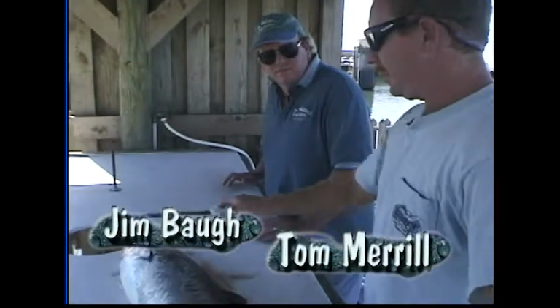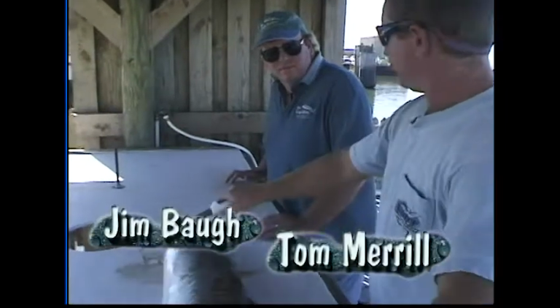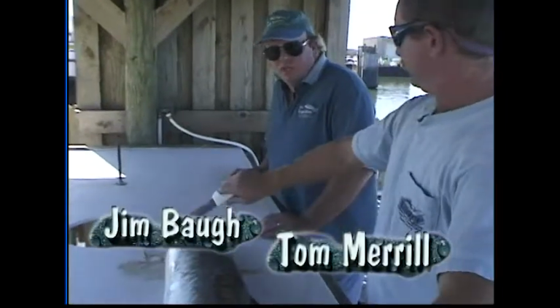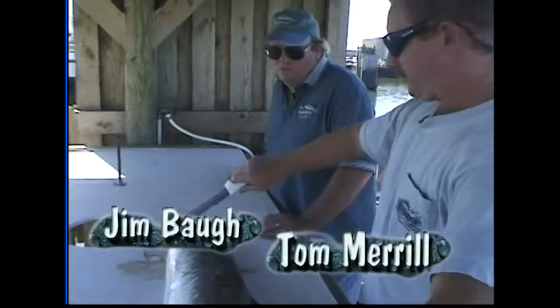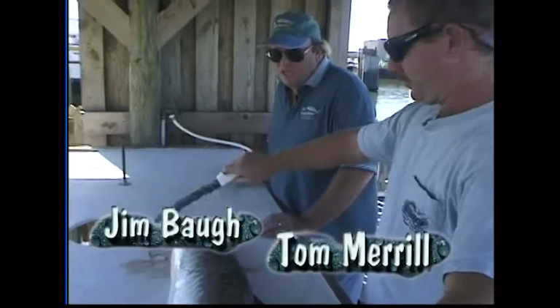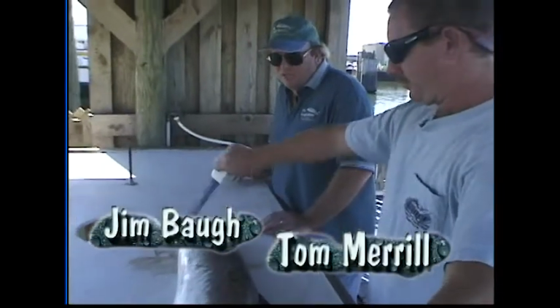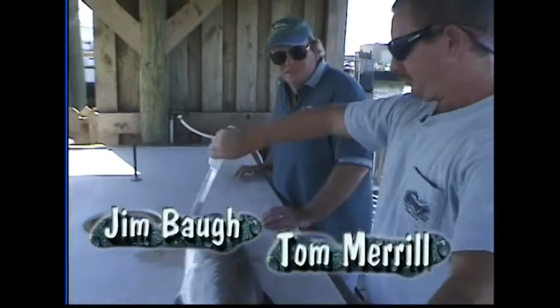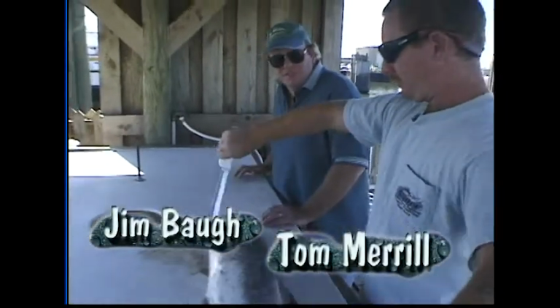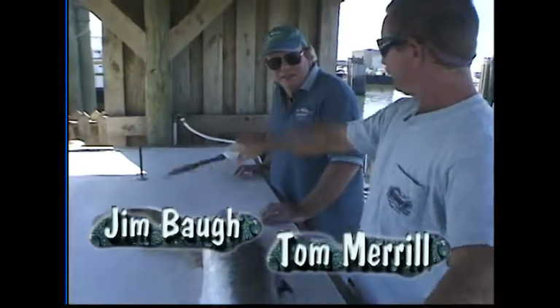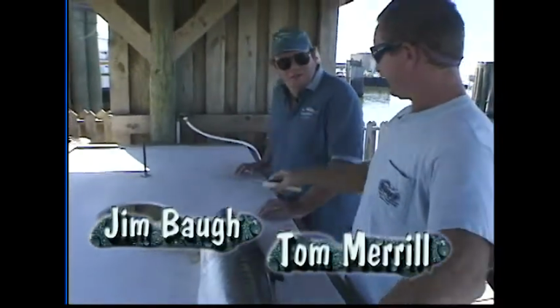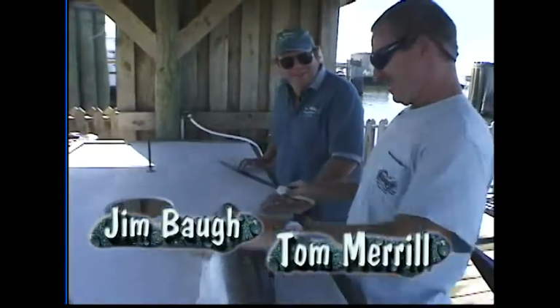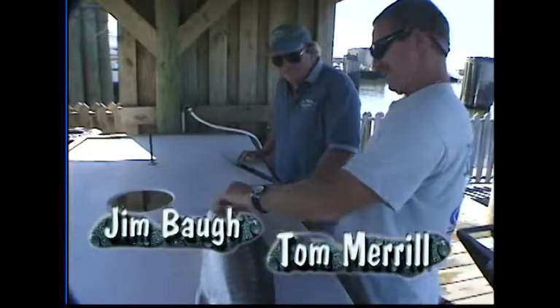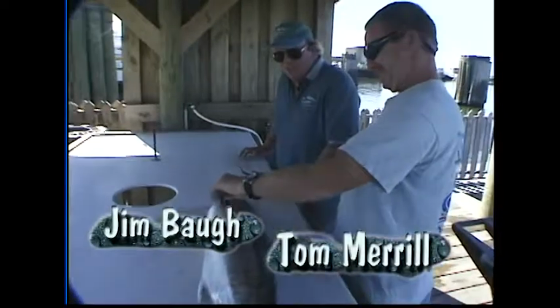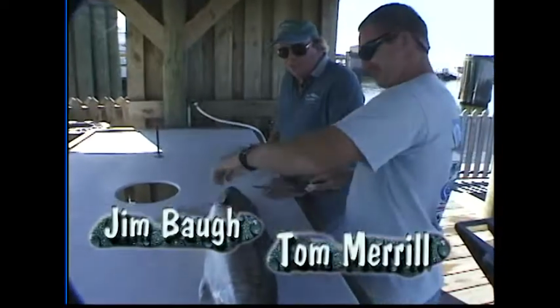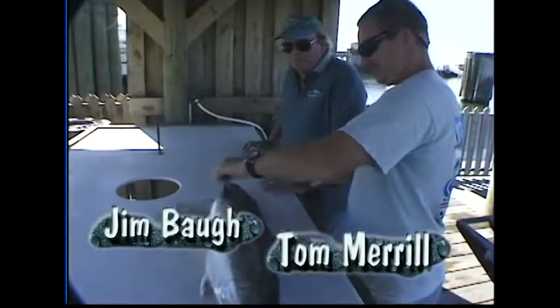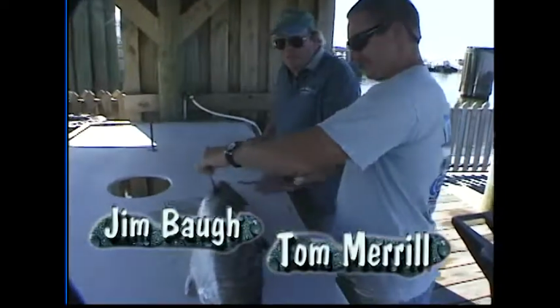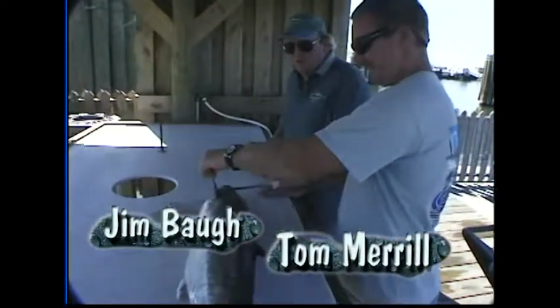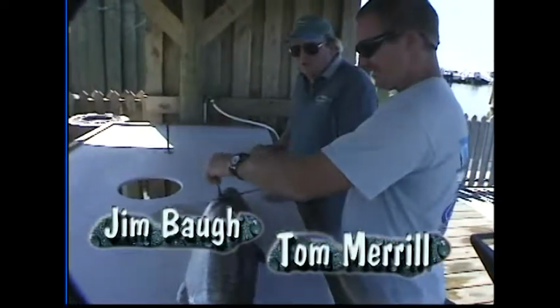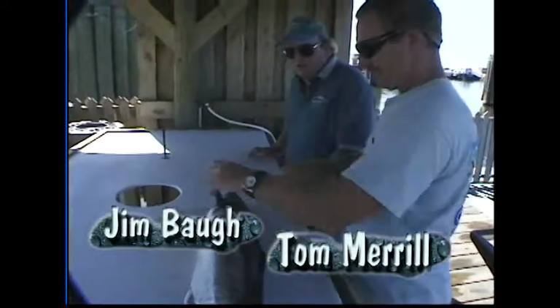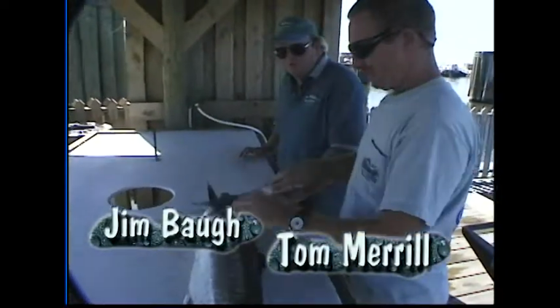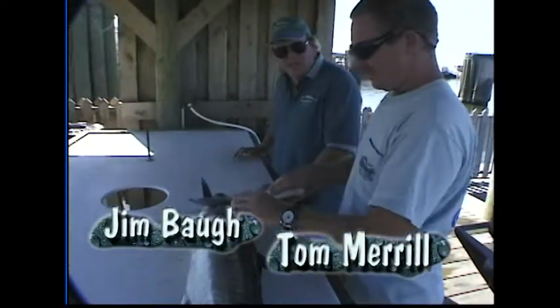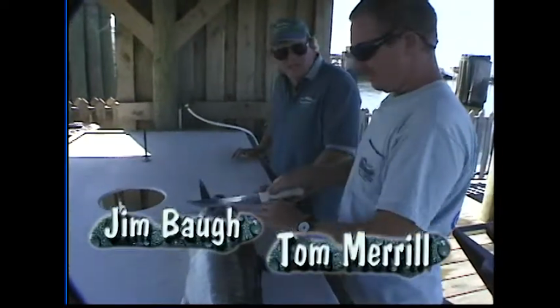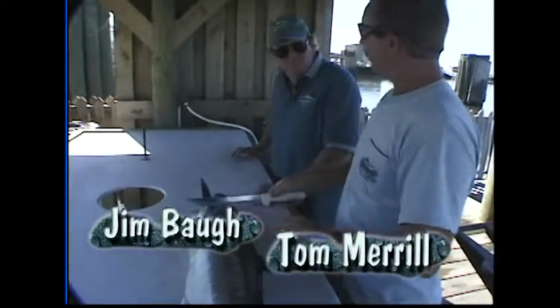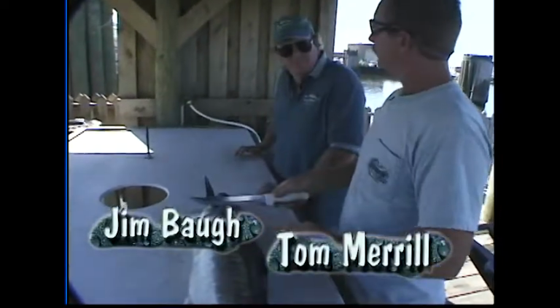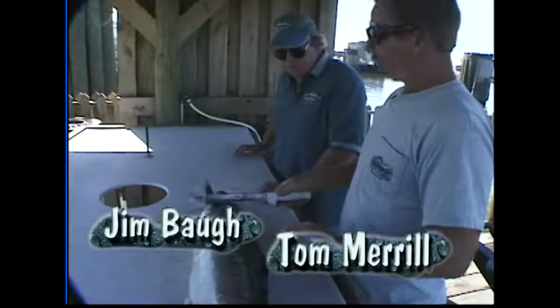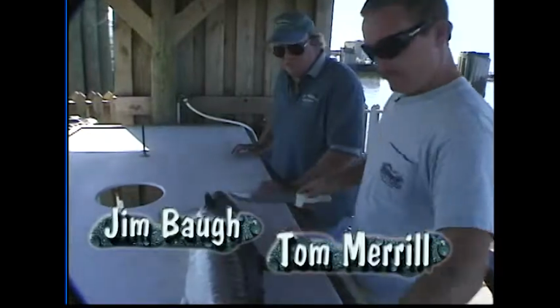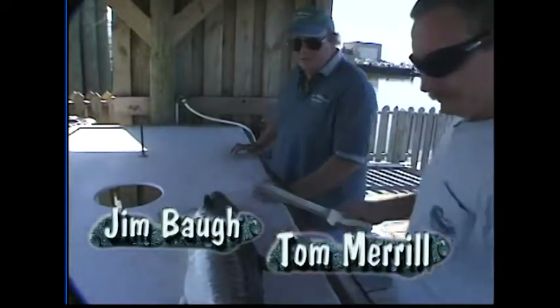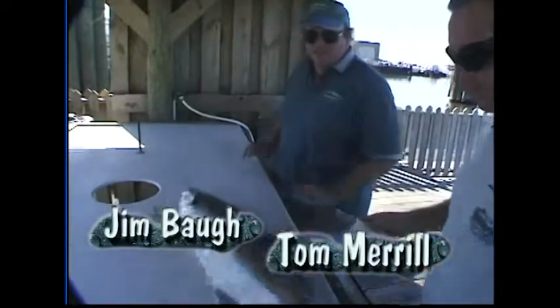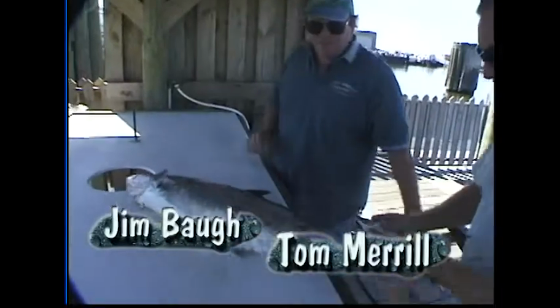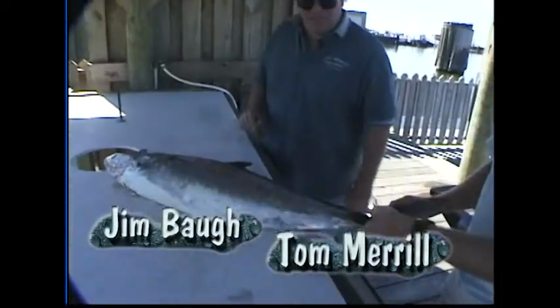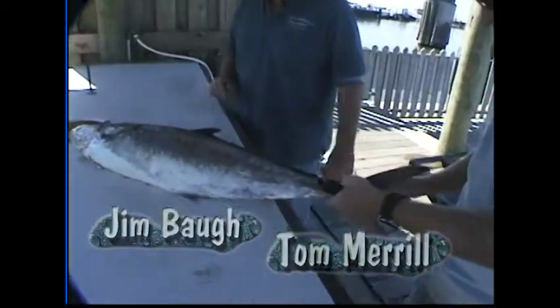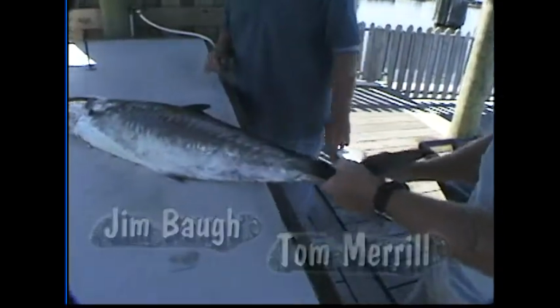Fillet or steak? Well, I guess a steak isn't considered a fillet. It's still a fillet, isn't it? Well, I fillet the ones I've caught, but you prefer steaking them. Let's try this one and see how it does. This is going to be steak king mackerel.